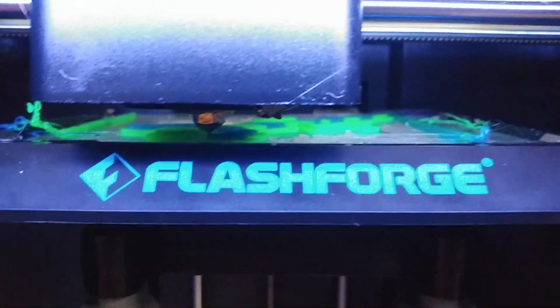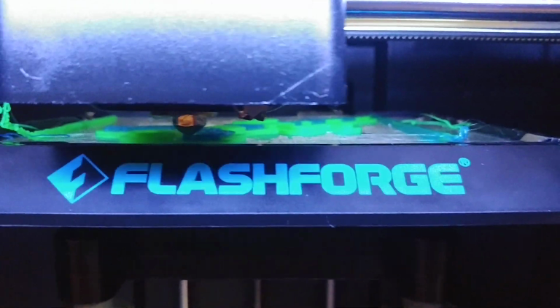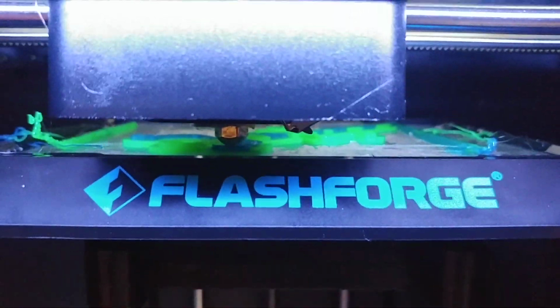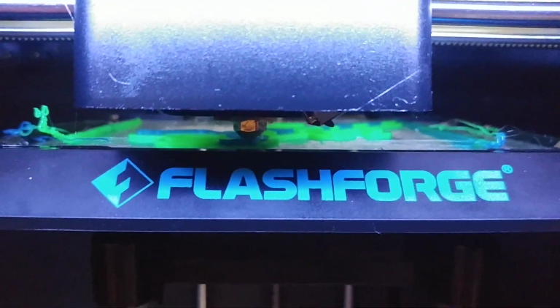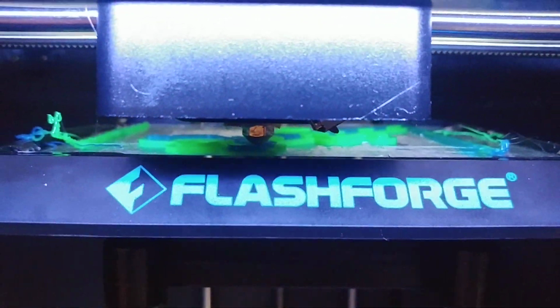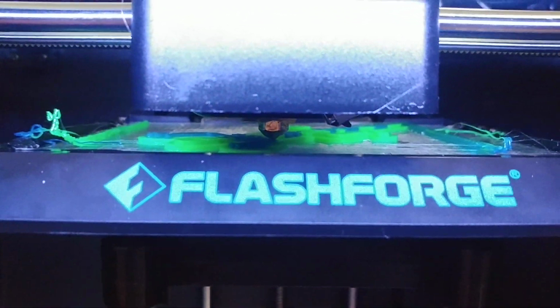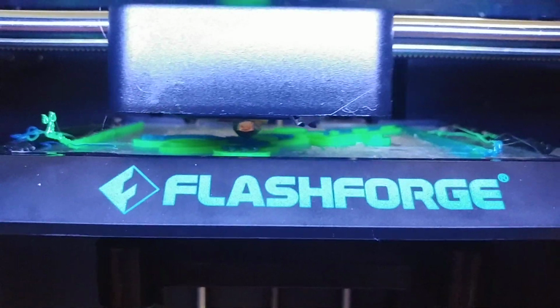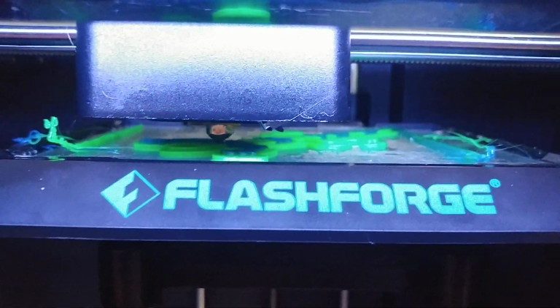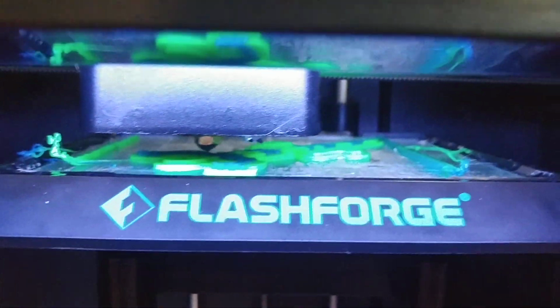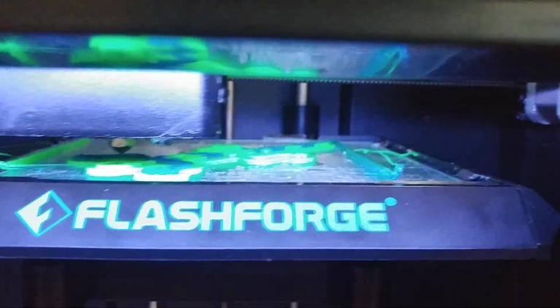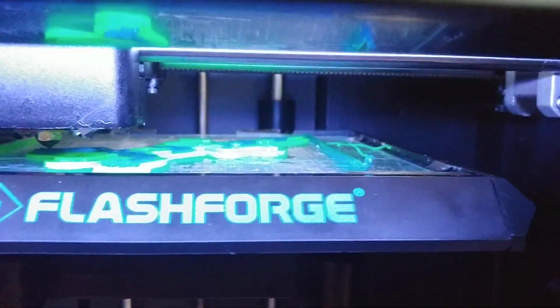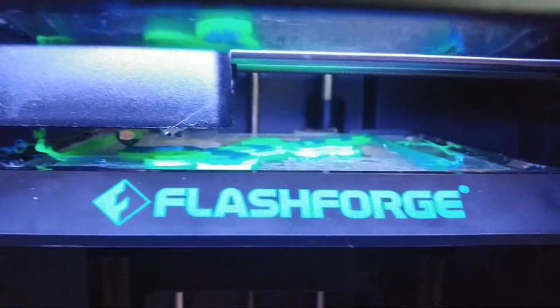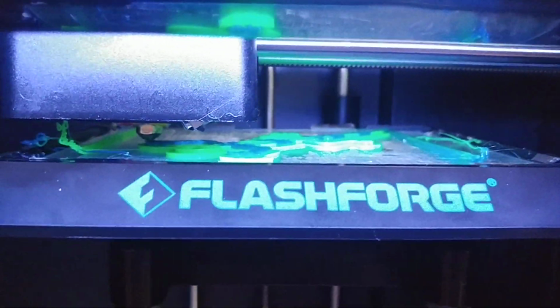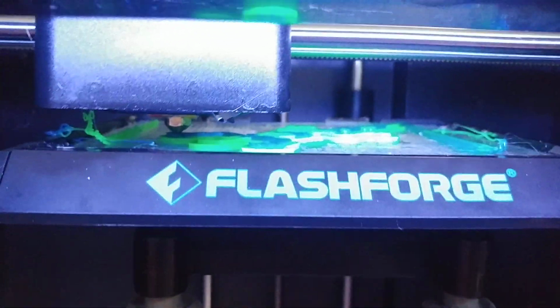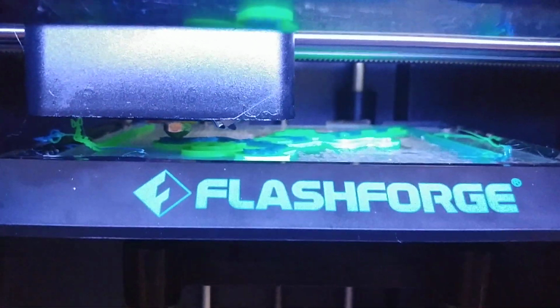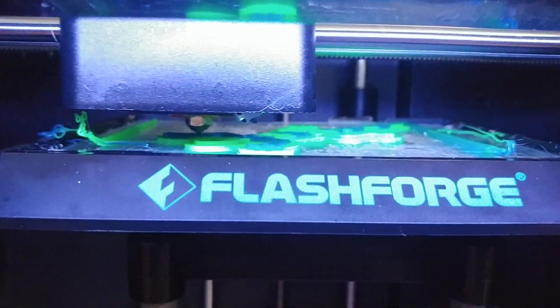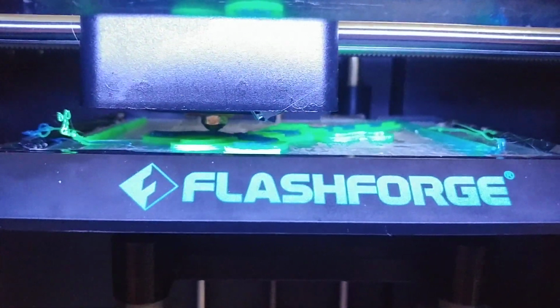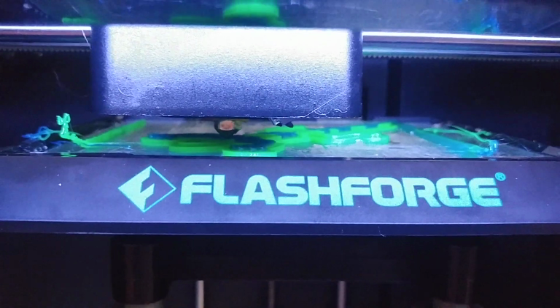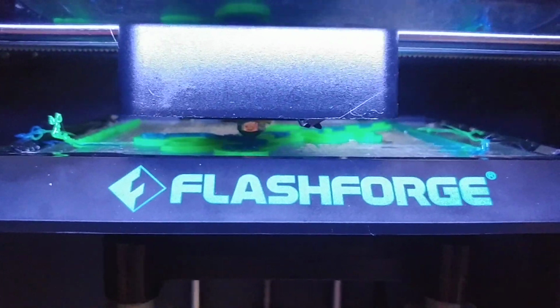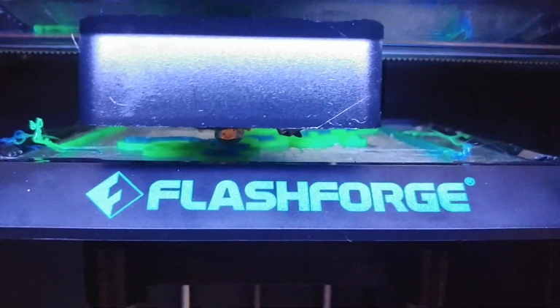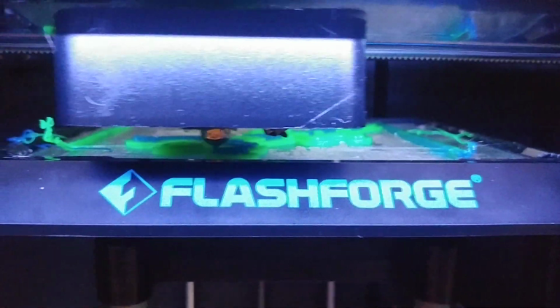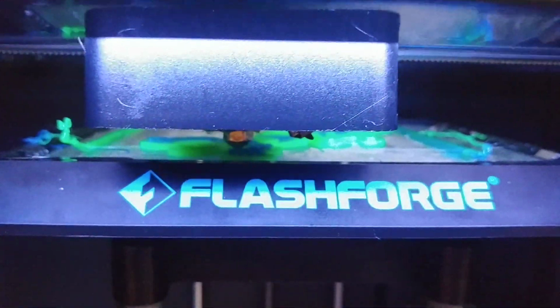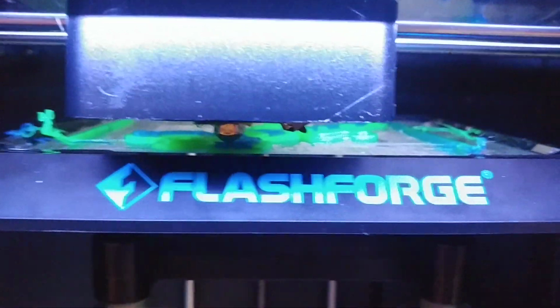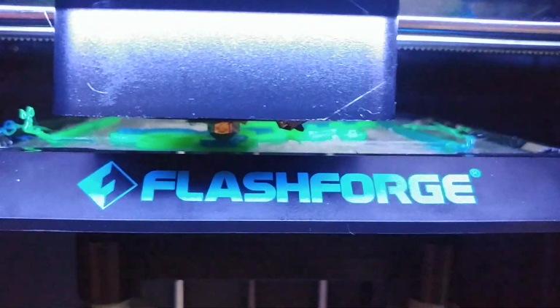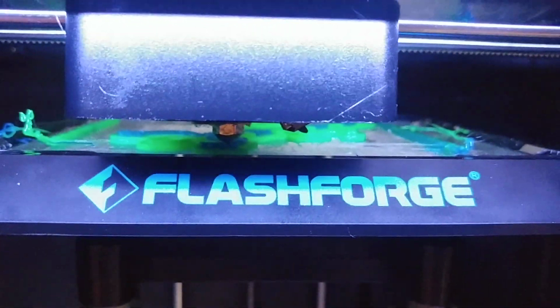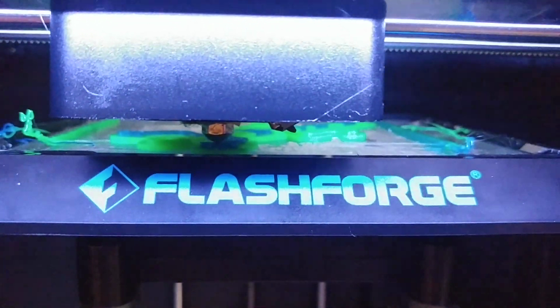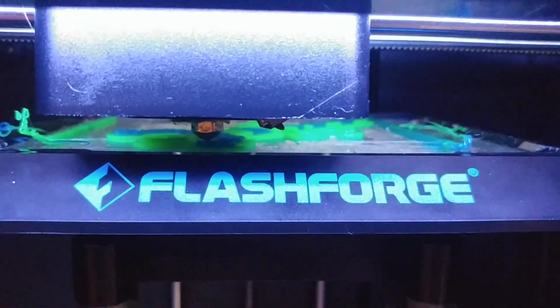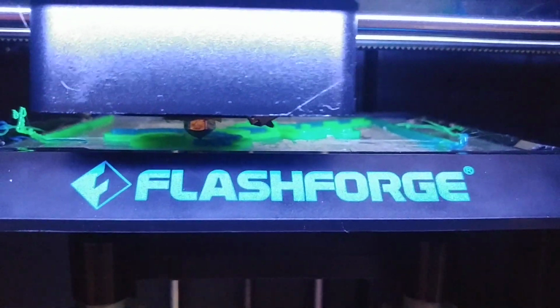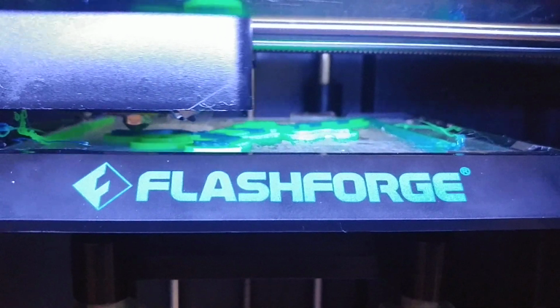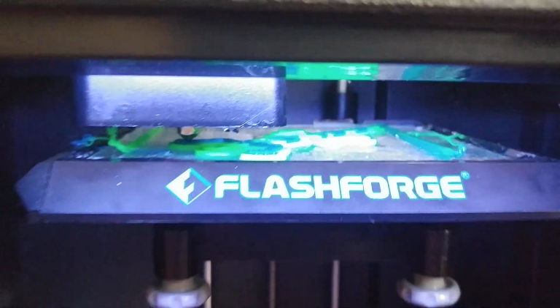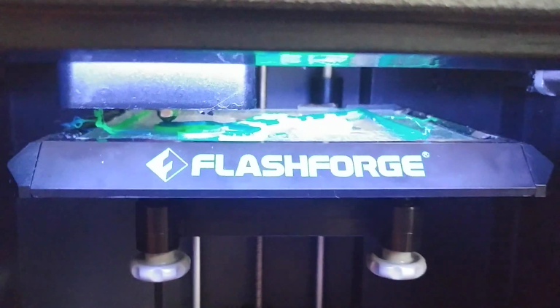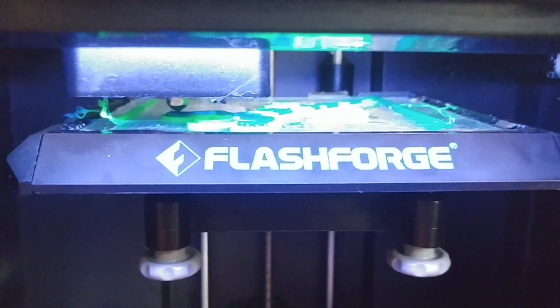So now what it'll do when it finishes this layer, it'll move over to the right side here, unload the blue filament, and then go over and load the green filament. So let's just watch this.